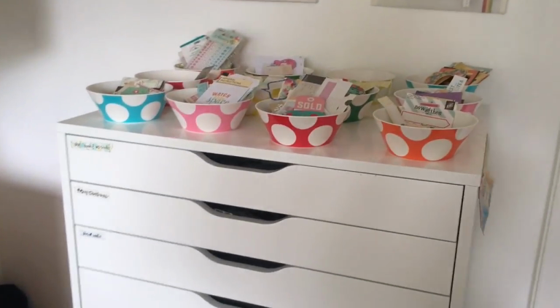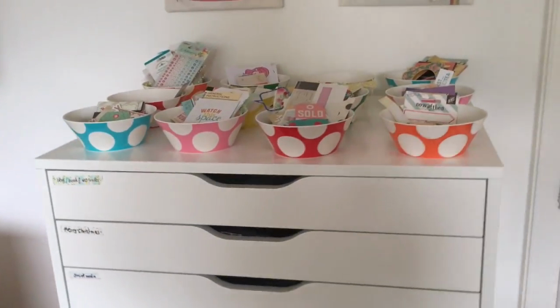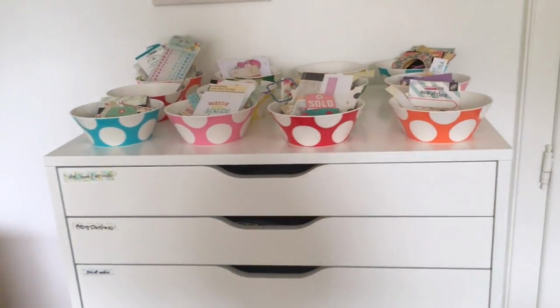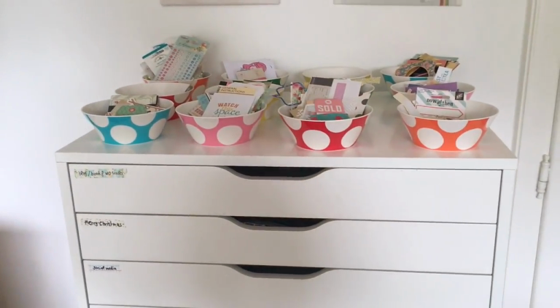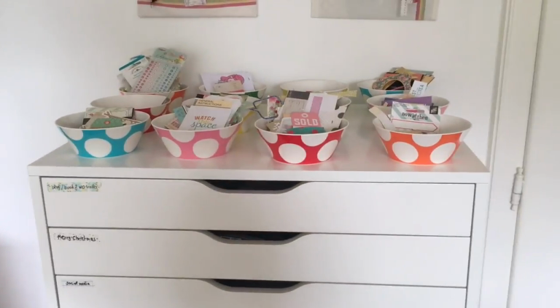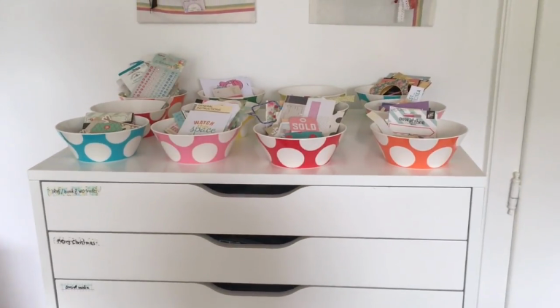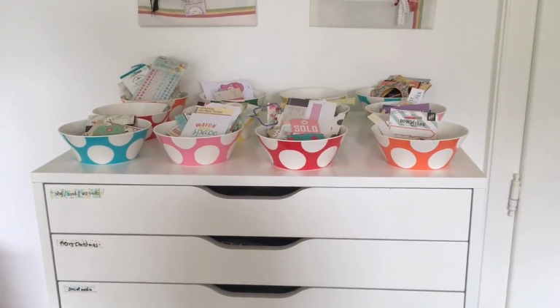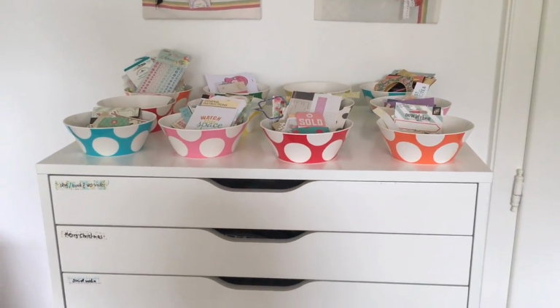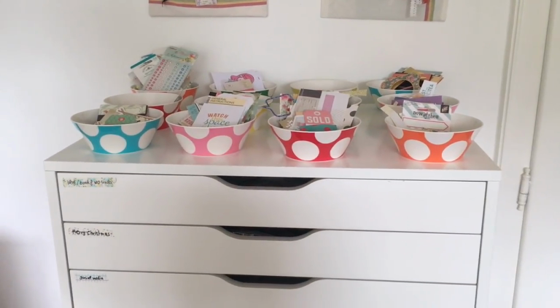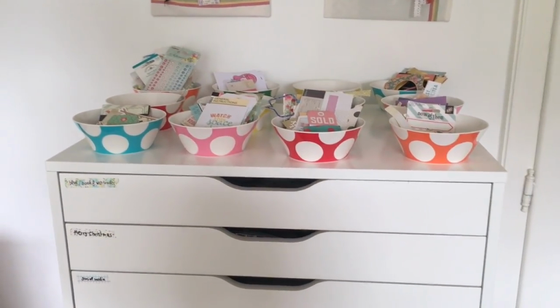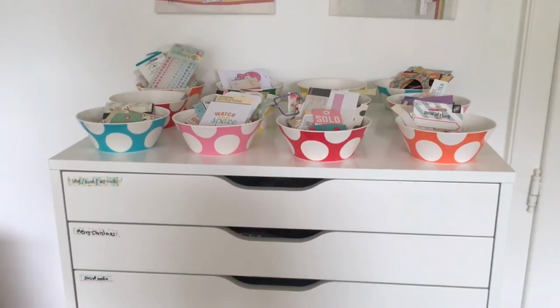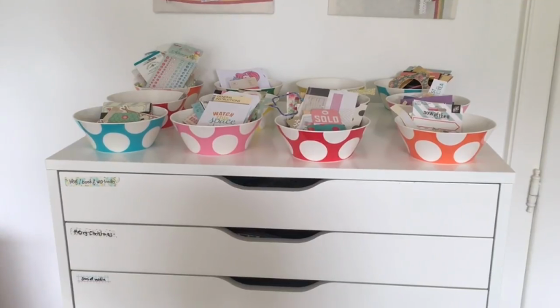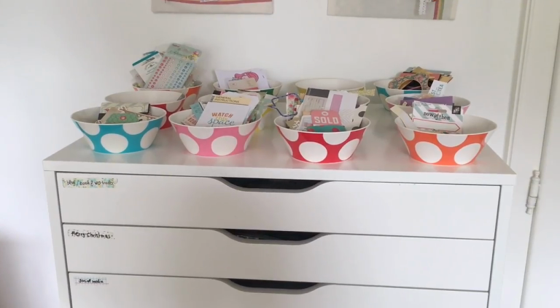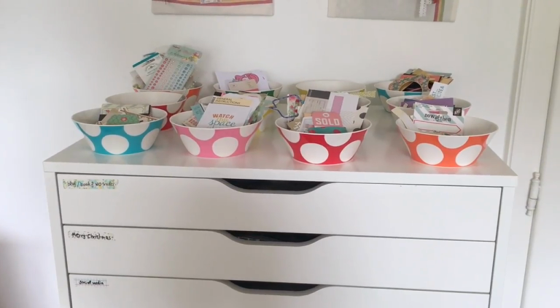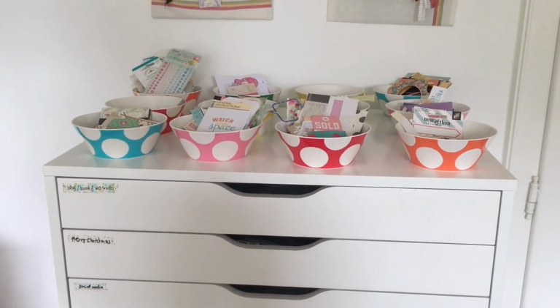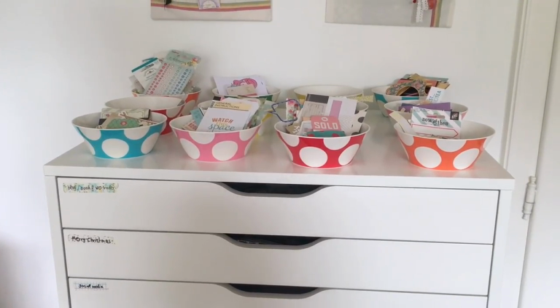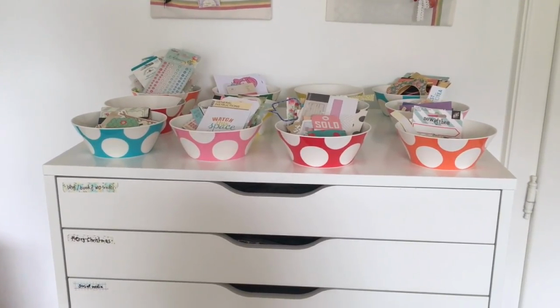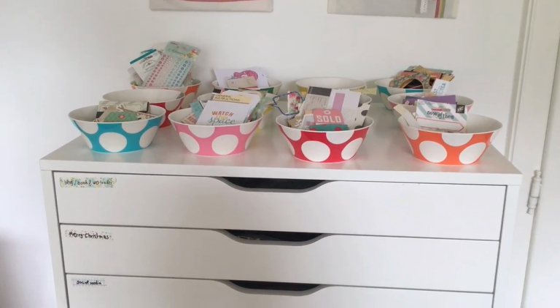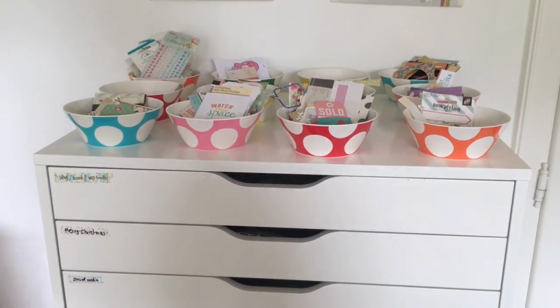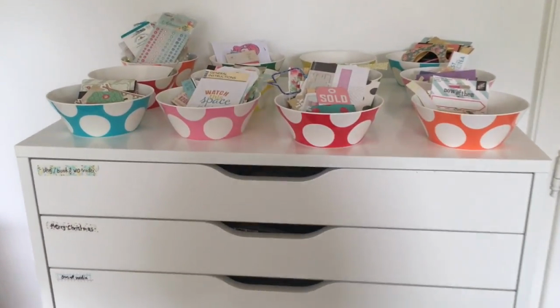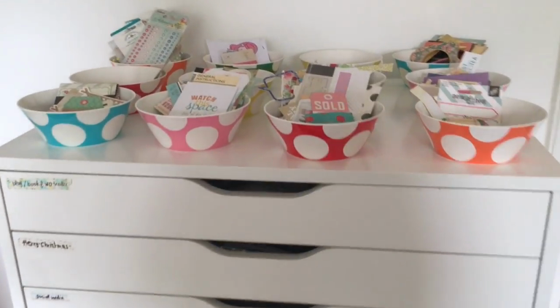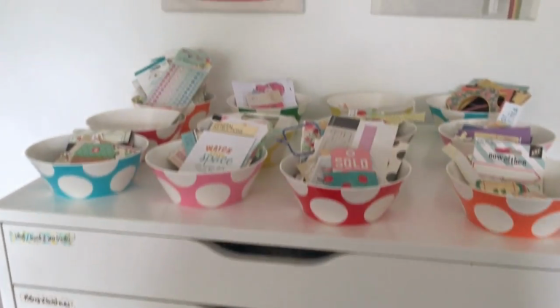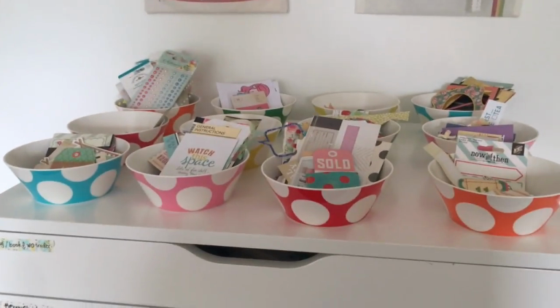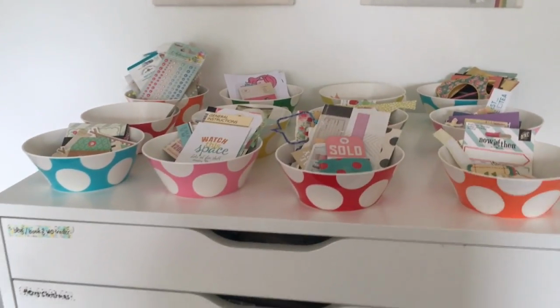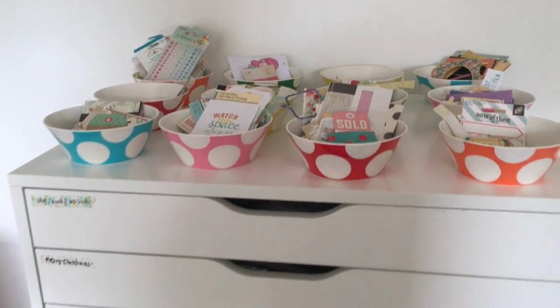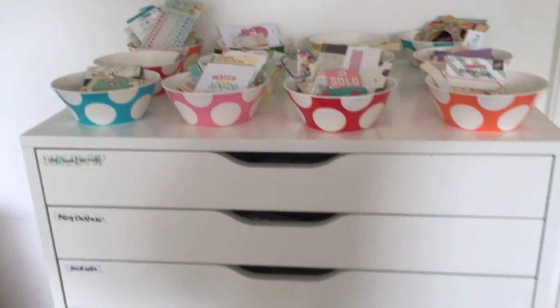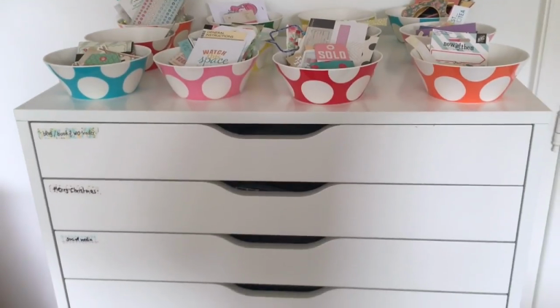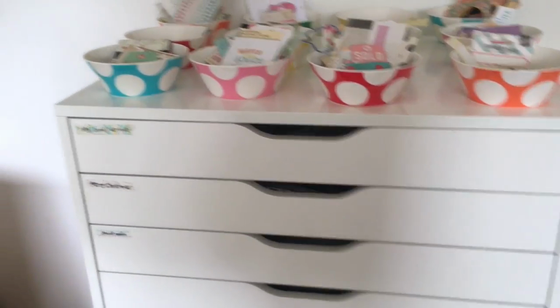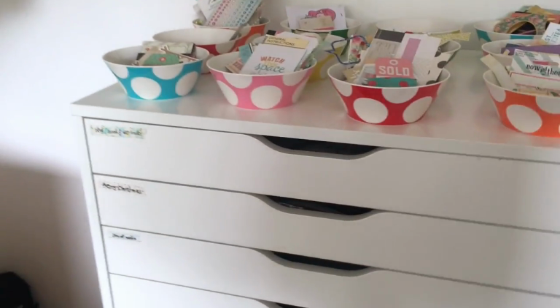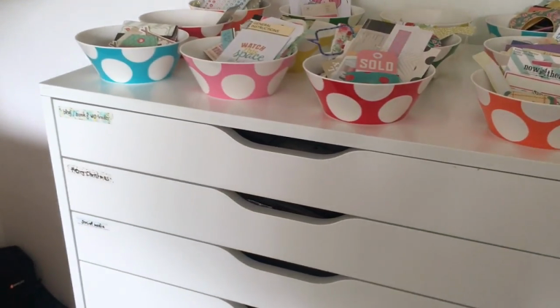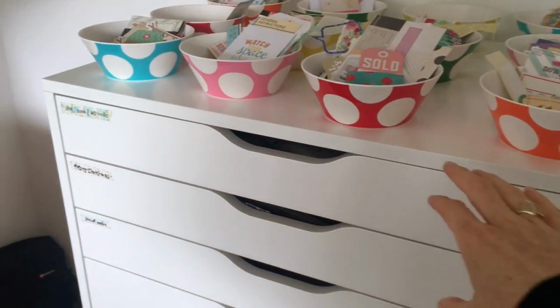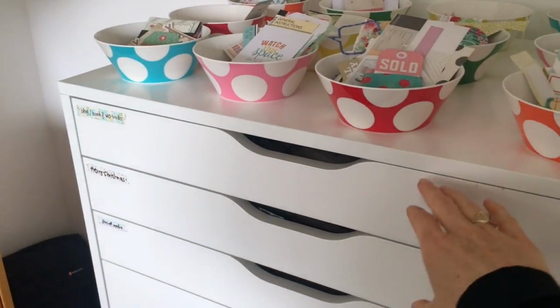I have some cath kits and bowls on top with mostly die cuts but a few other goodies as well, so those are just sorted out by theme. So let's get into it.